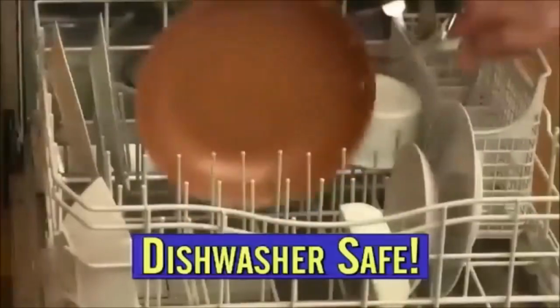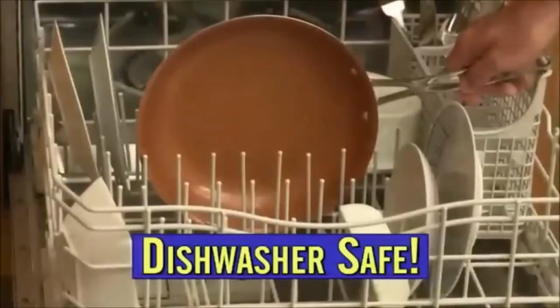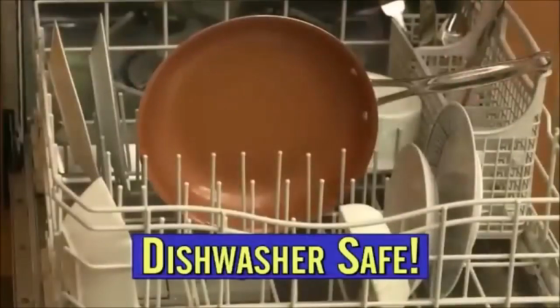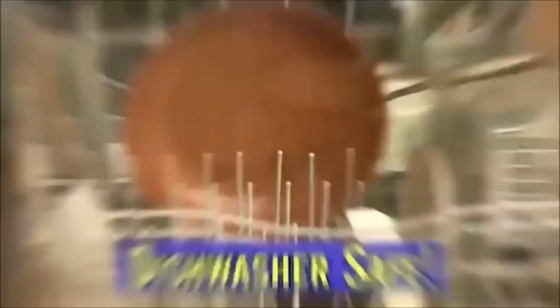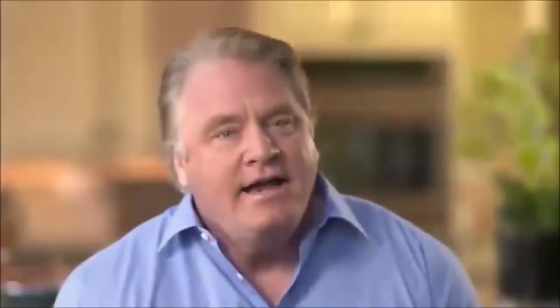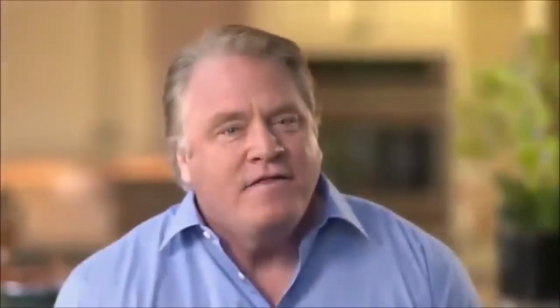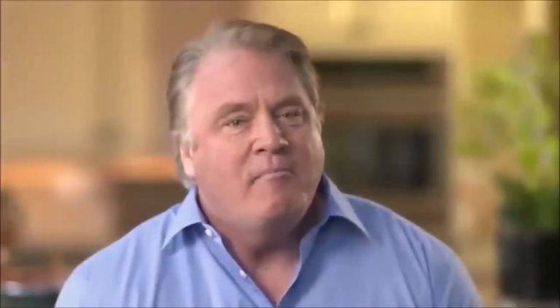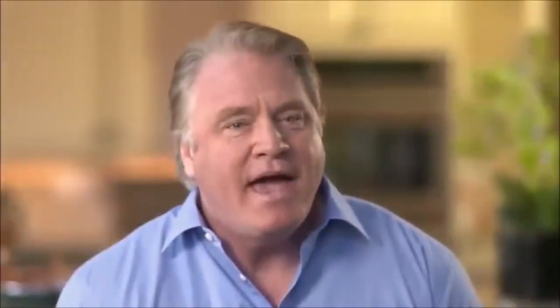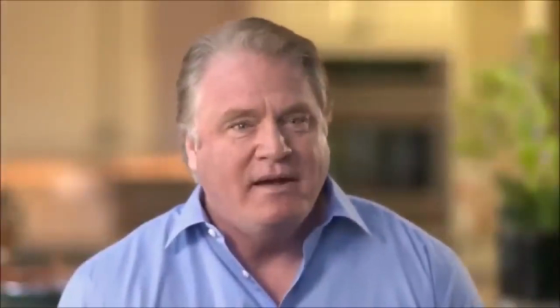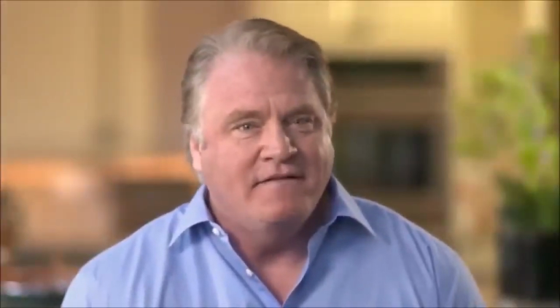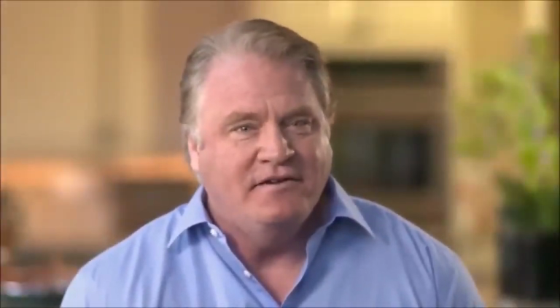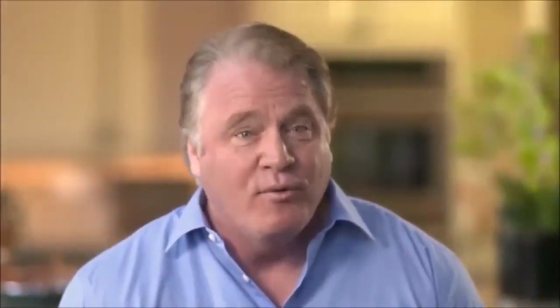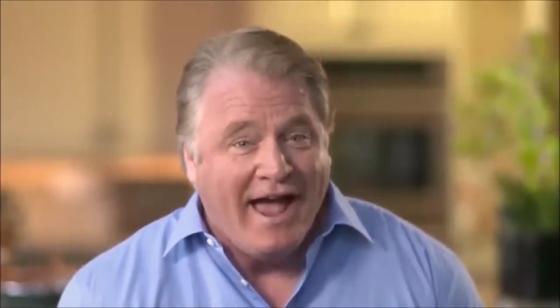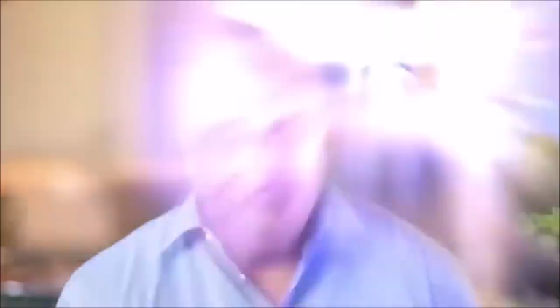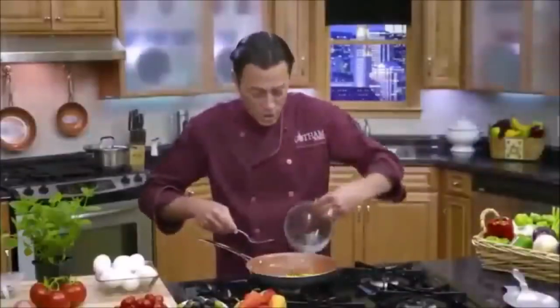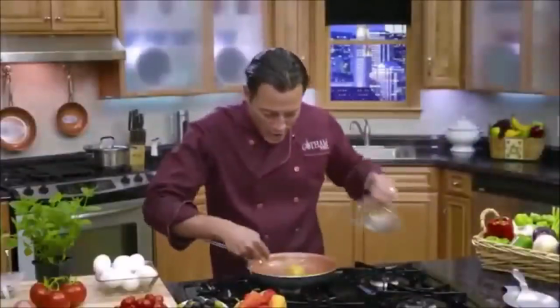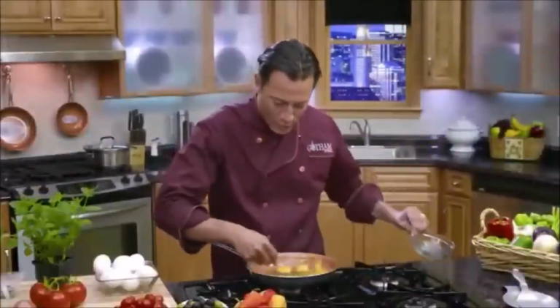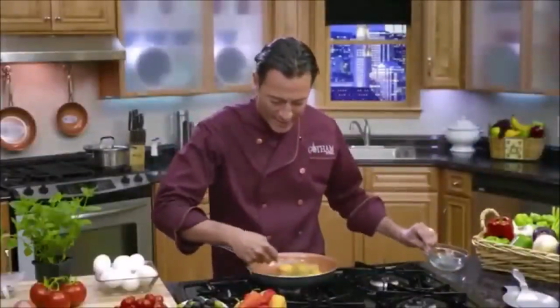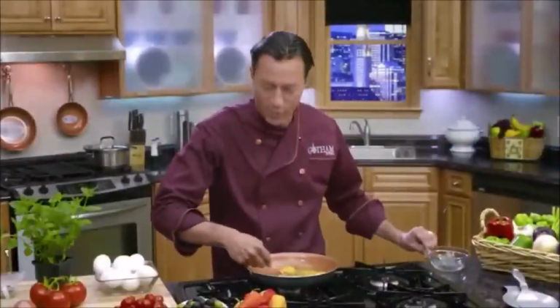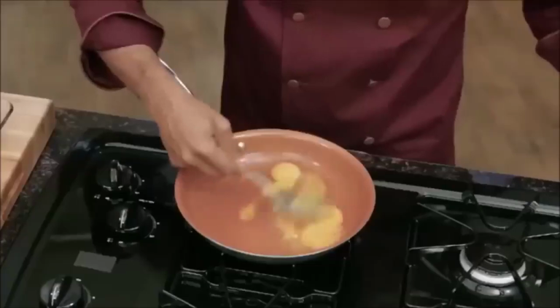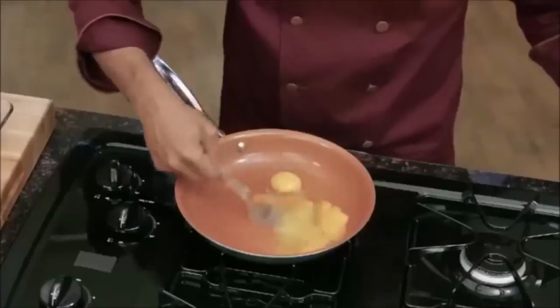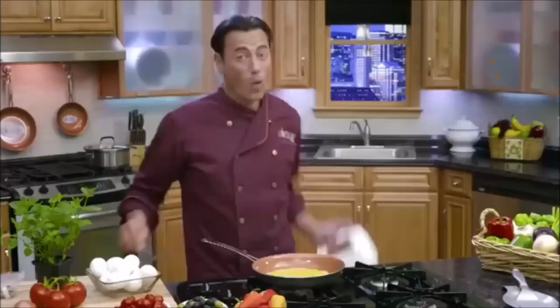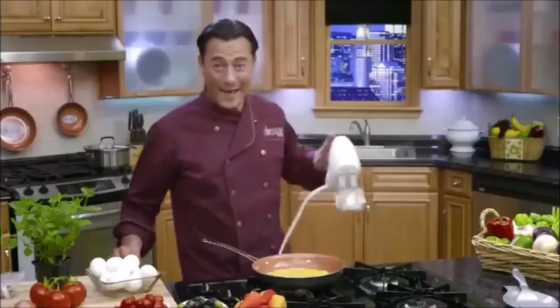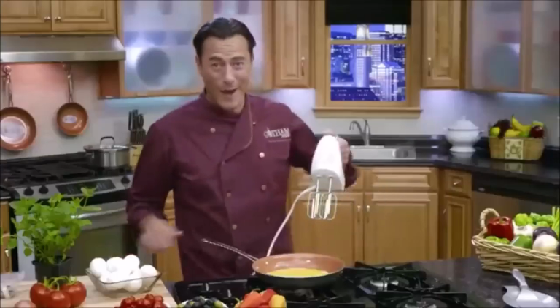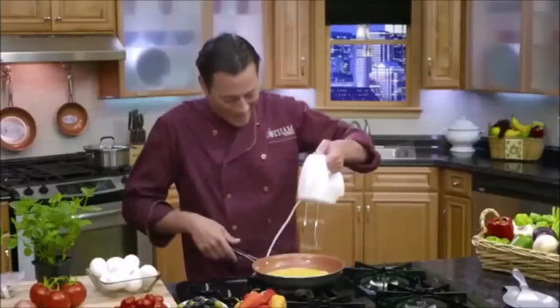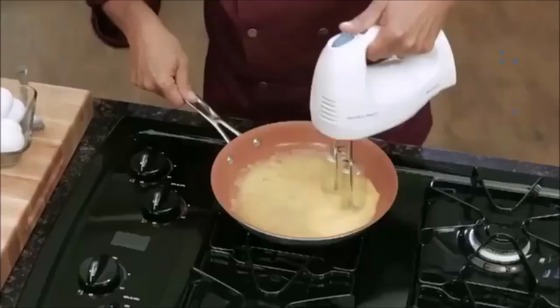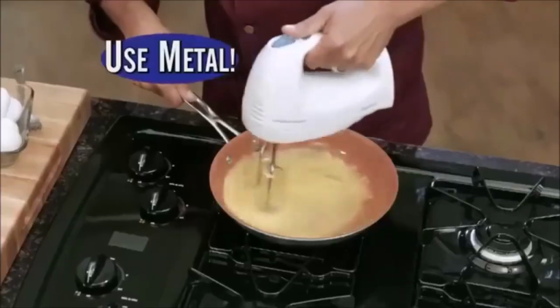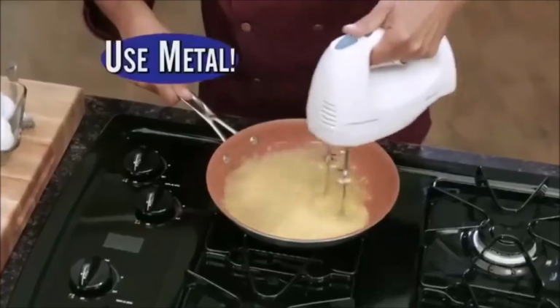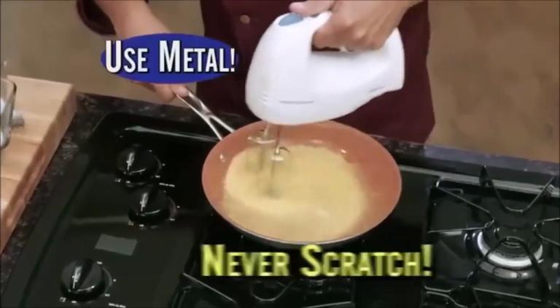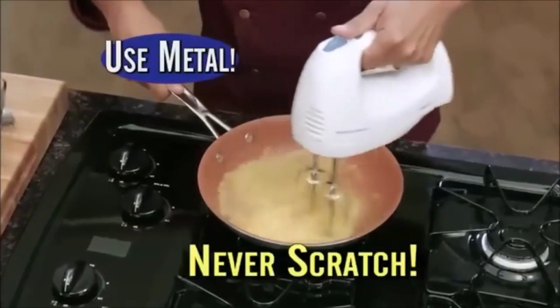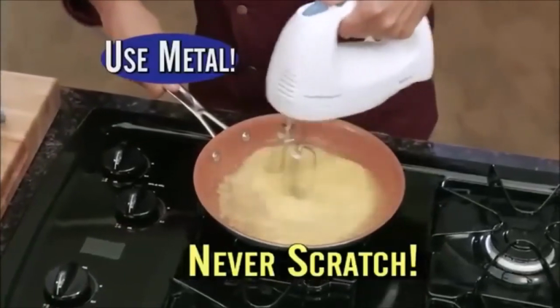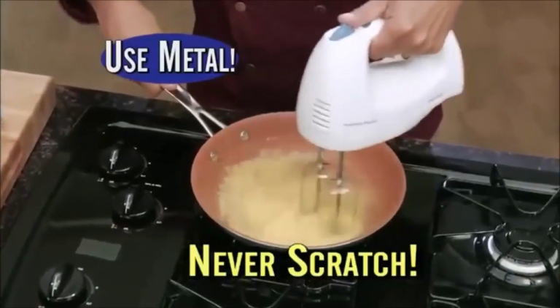And it's dishwasher safe. I never thought a pan would make my life easier, but it really has. Watch — you'd never whisk eggs in a non-stick pan, right? Well, you can with my pan.